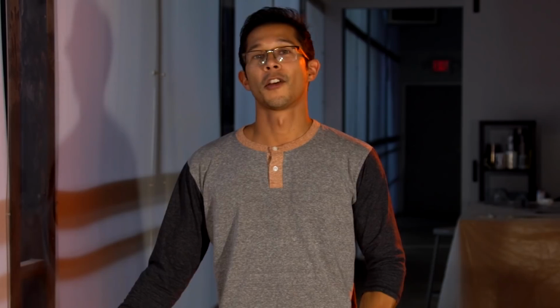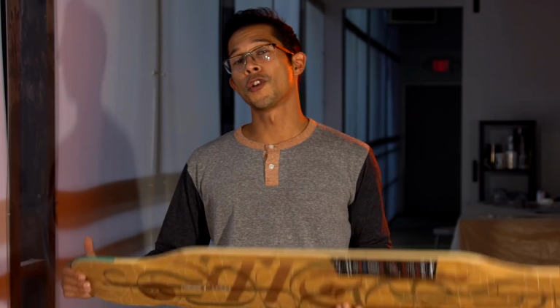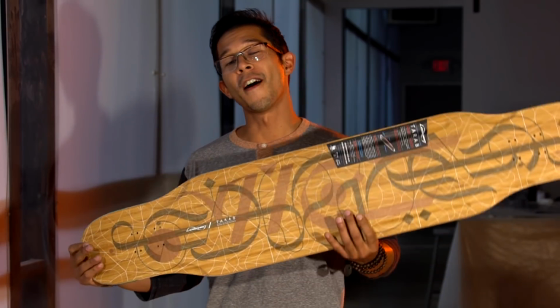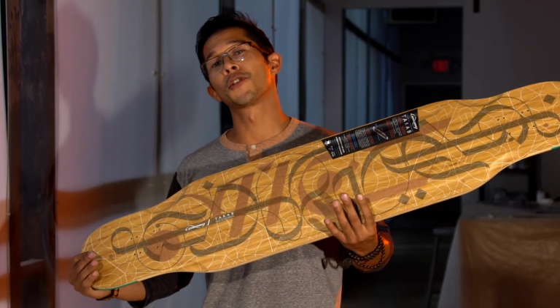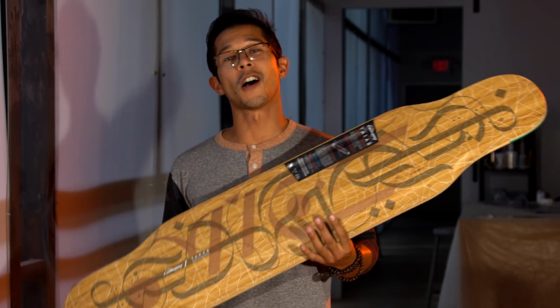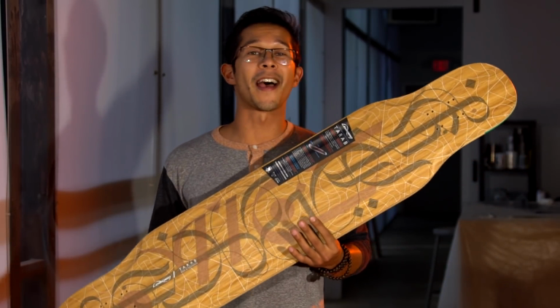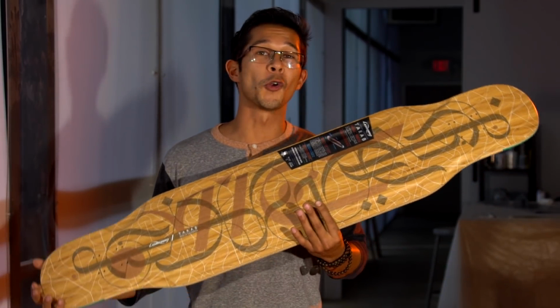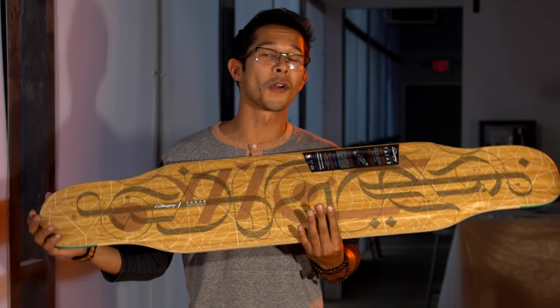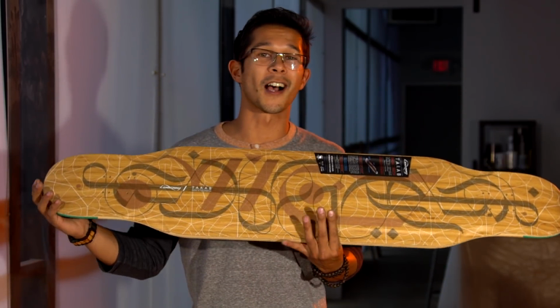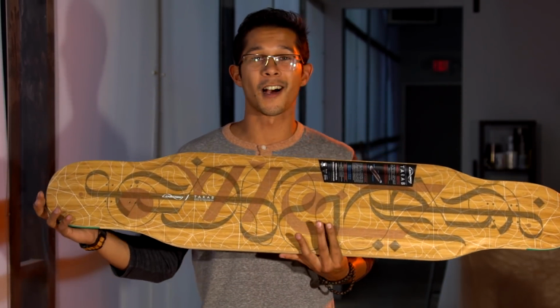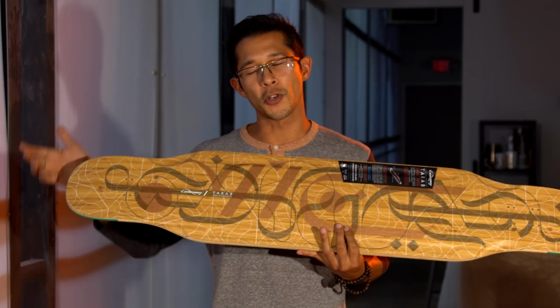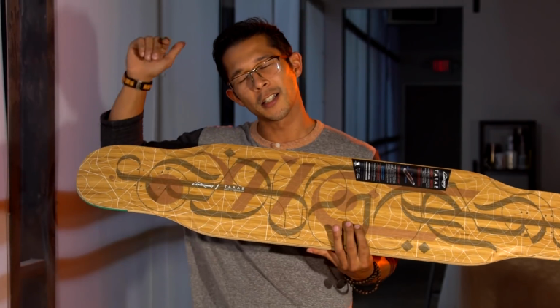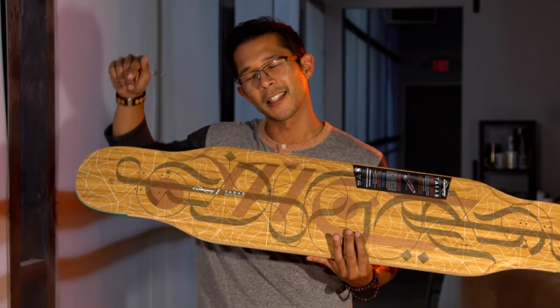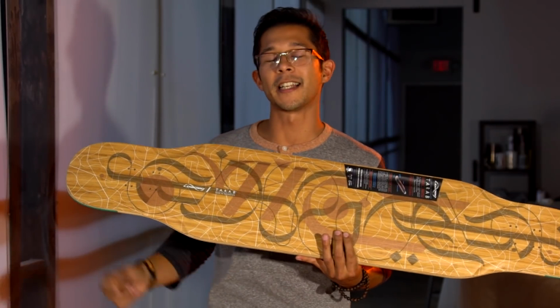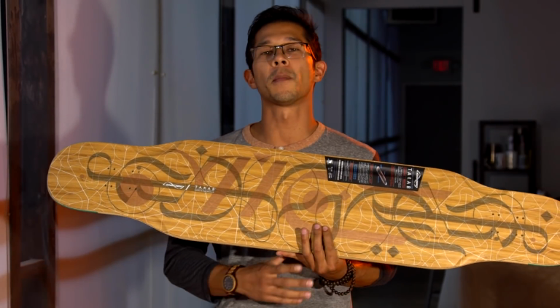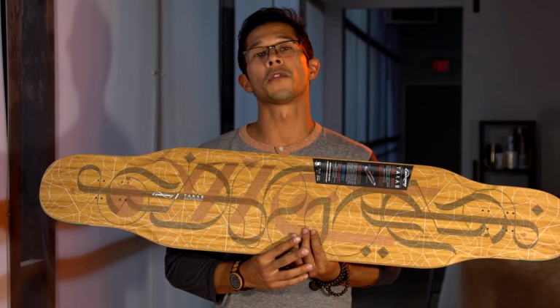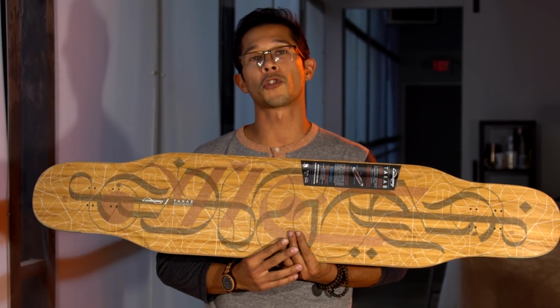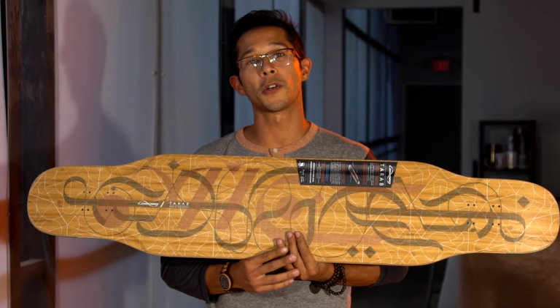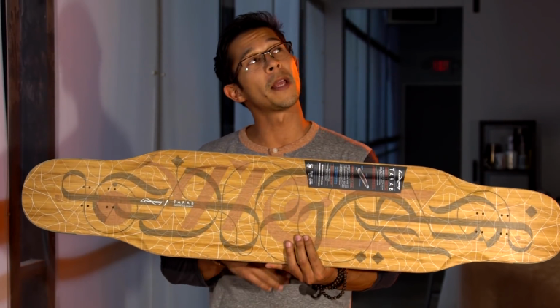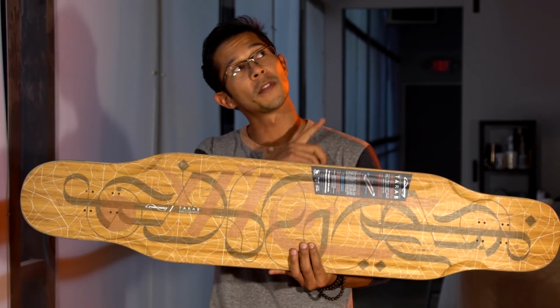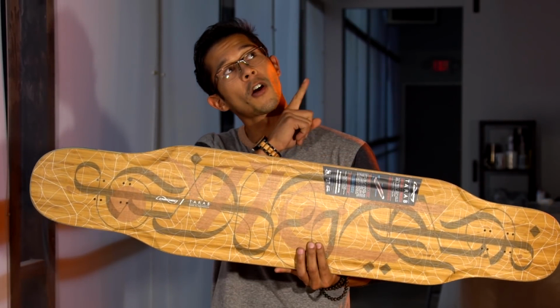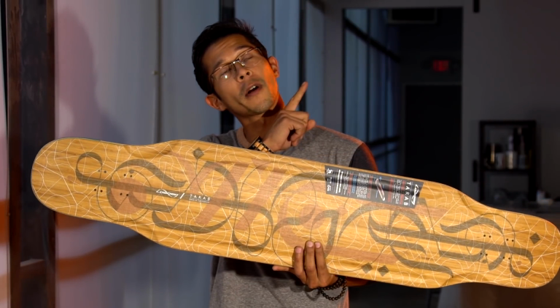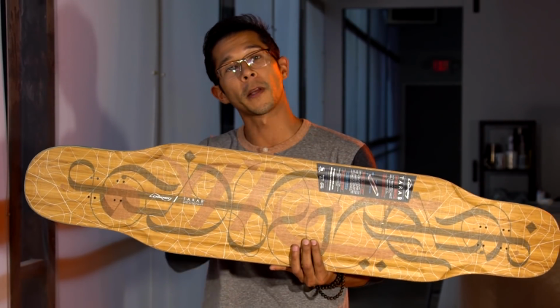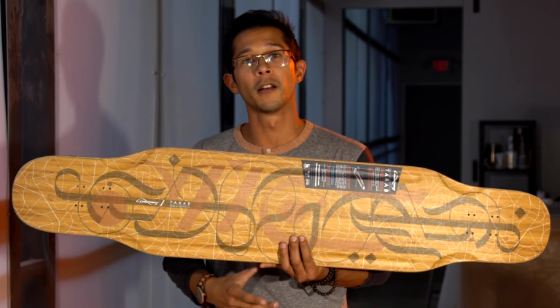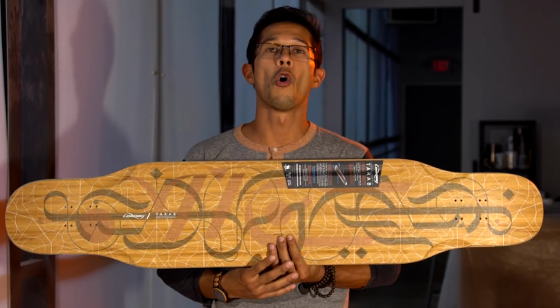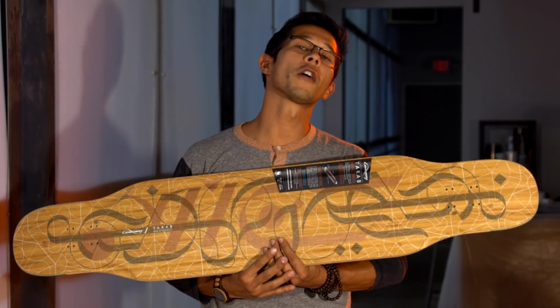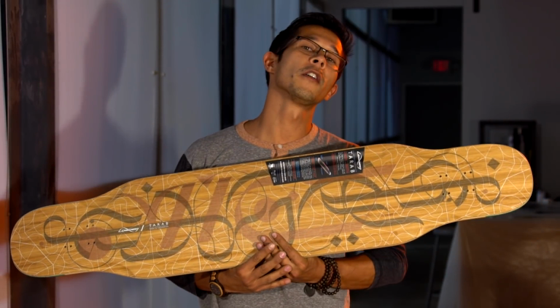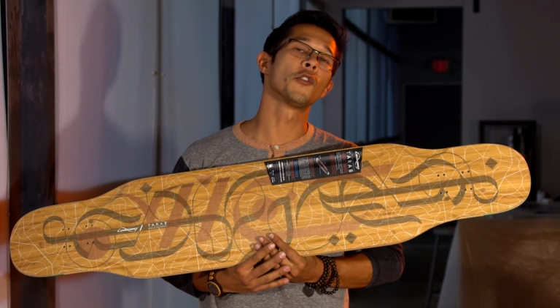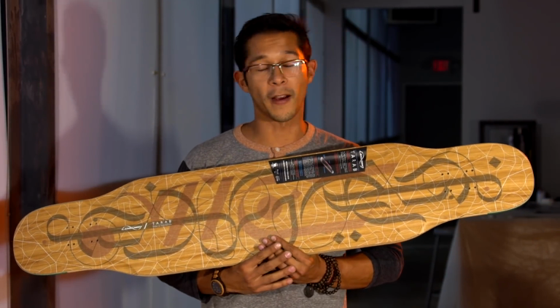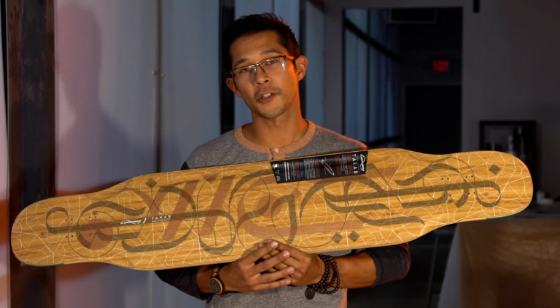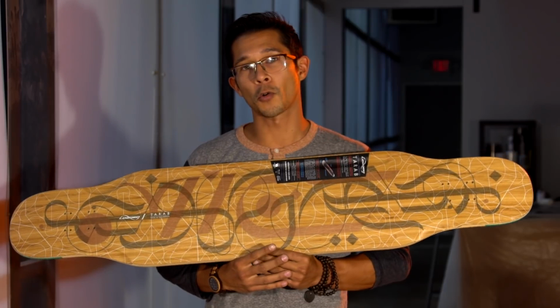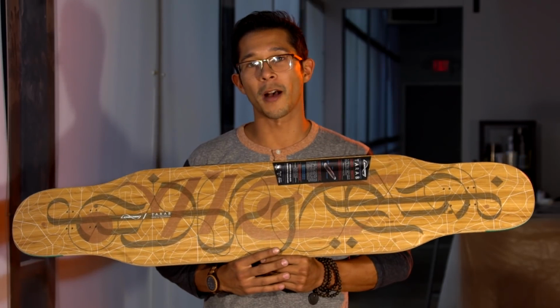You can find the Tarab at loadedboards.com. You can click the link down below in the description, or maybe even the card right up here, or you can find it at your local shop.